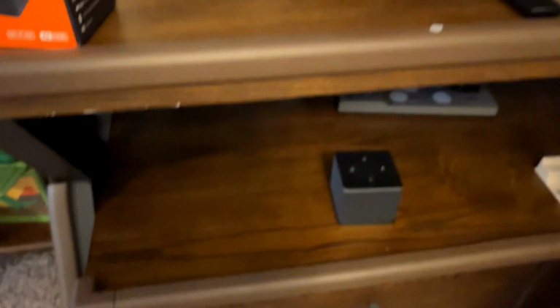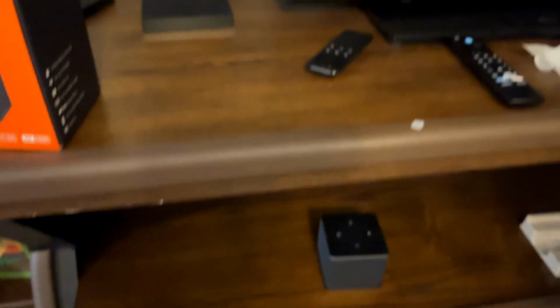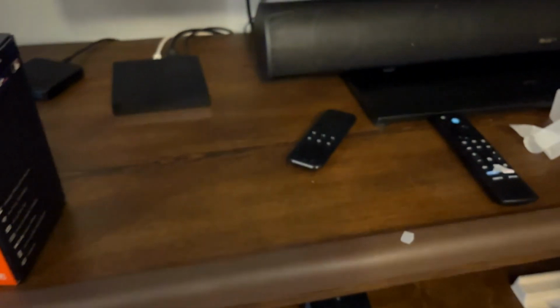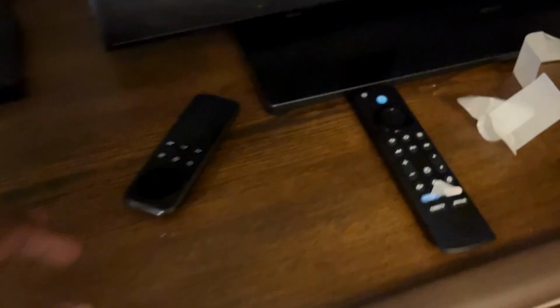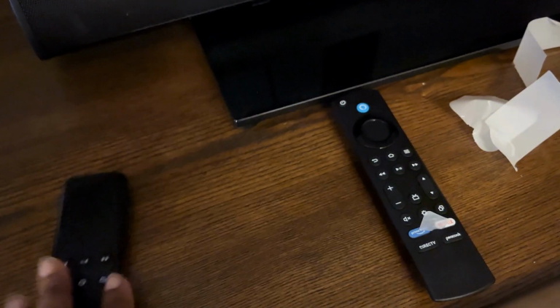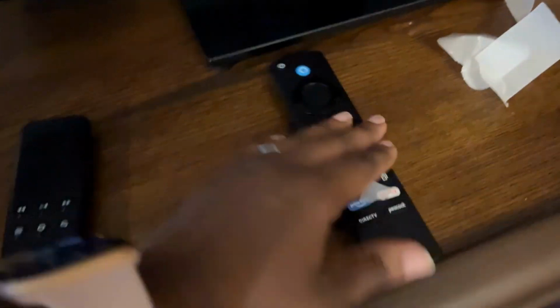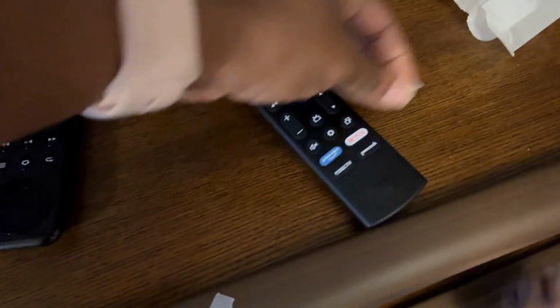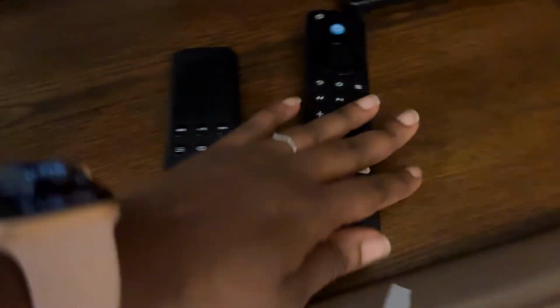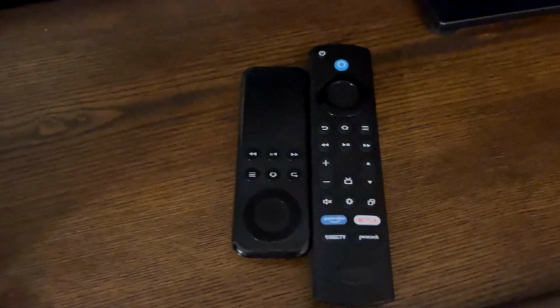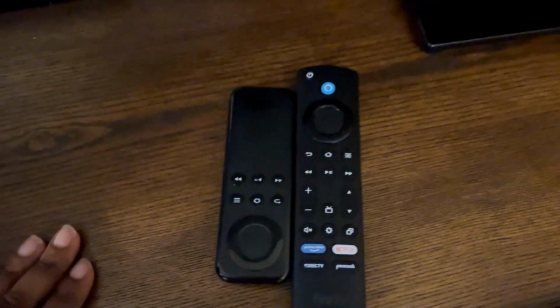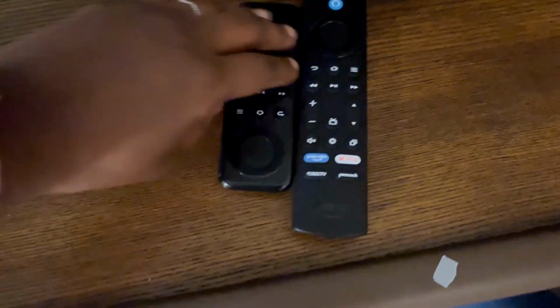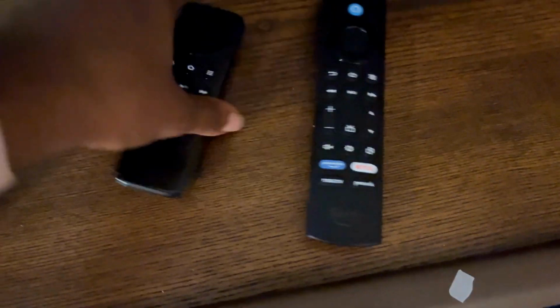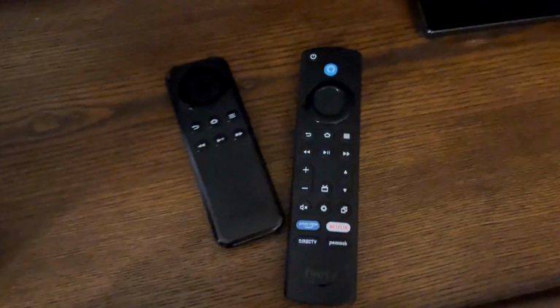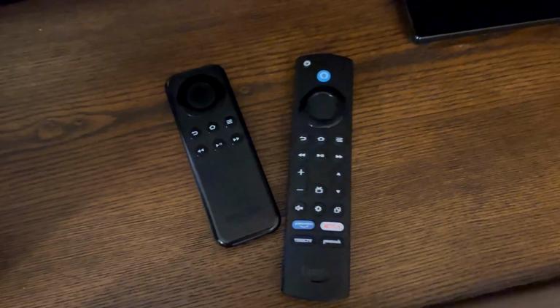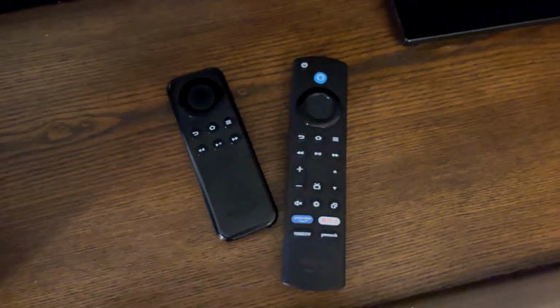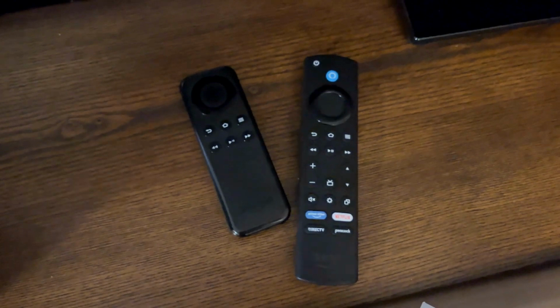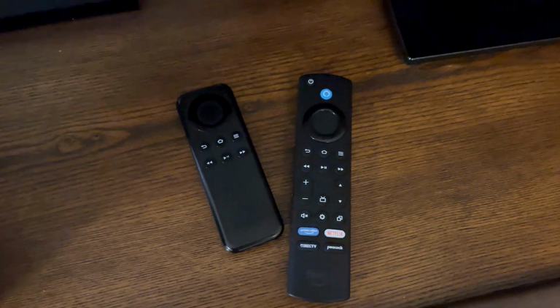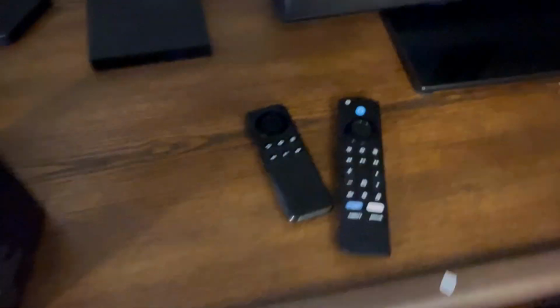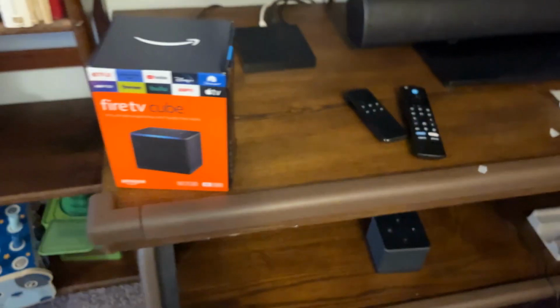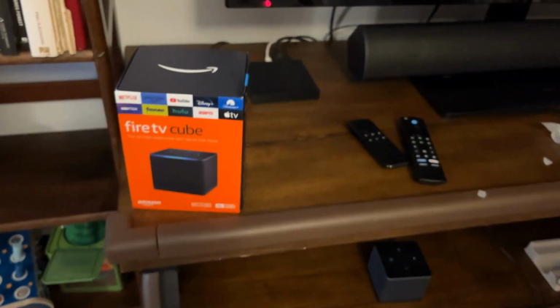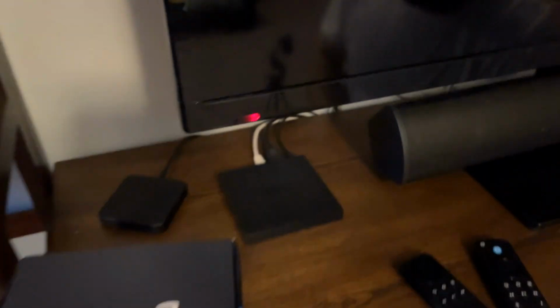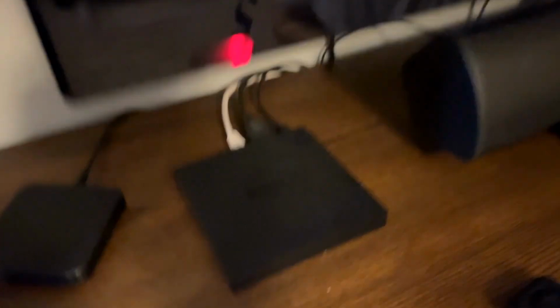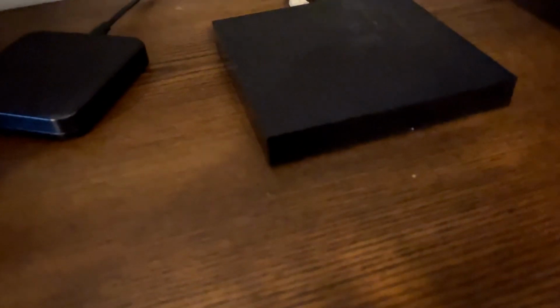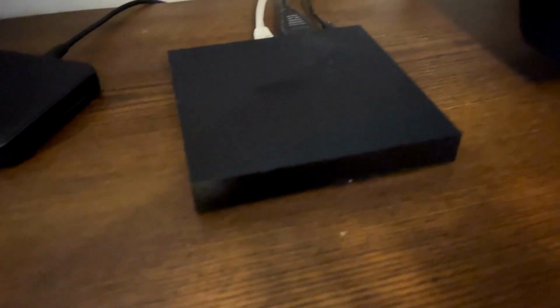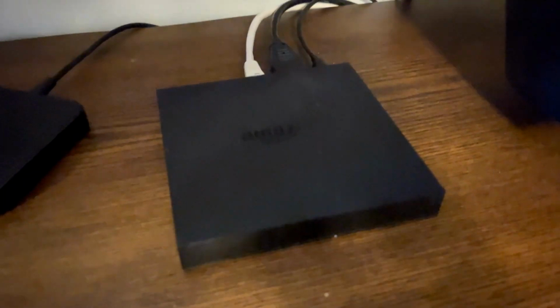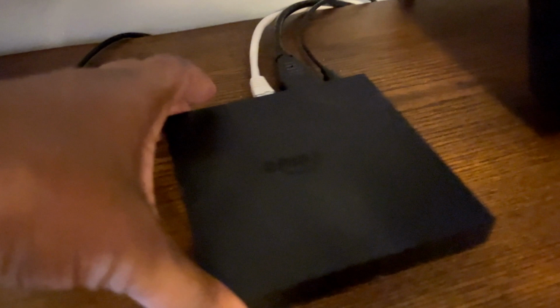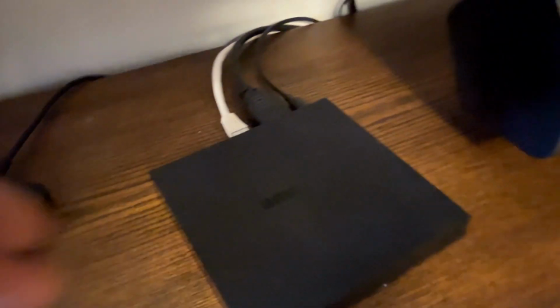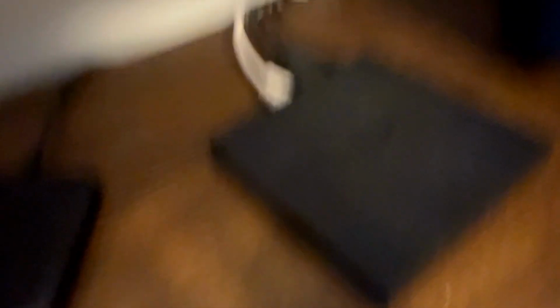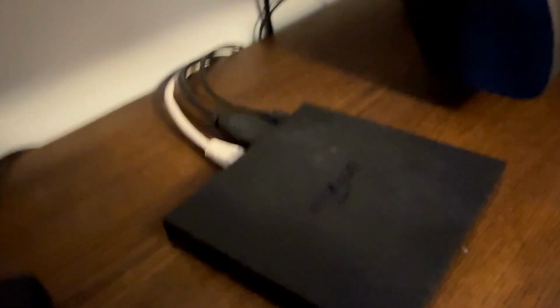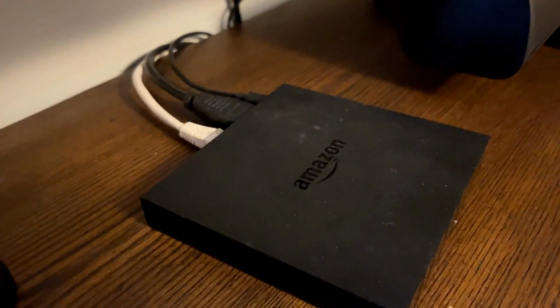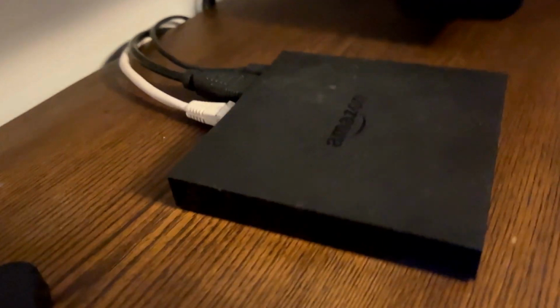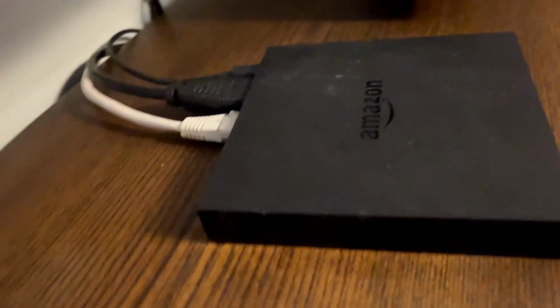Looking at the remotes, my favorite thing is that it features some of my favorite channels — Netflix and Peacock — right there on the remote for the new Fire Cube.